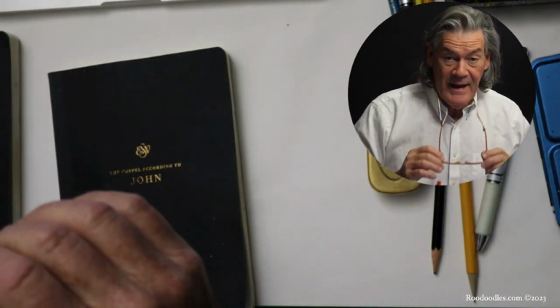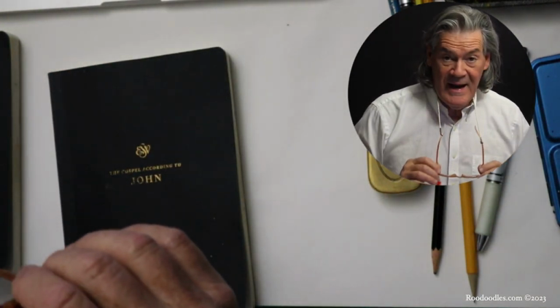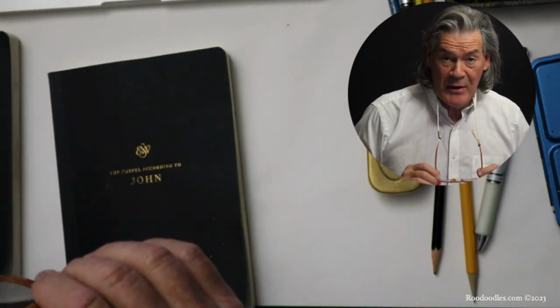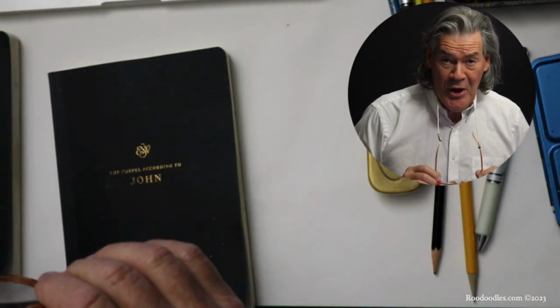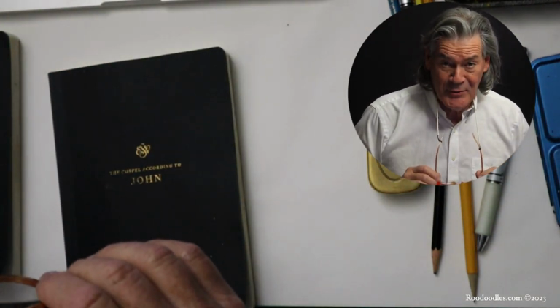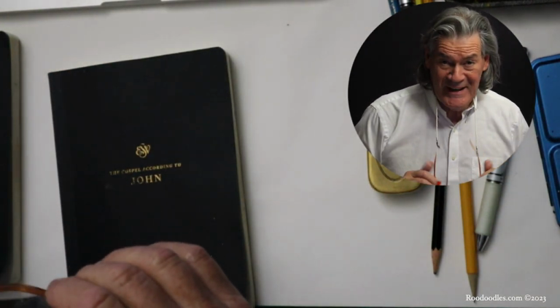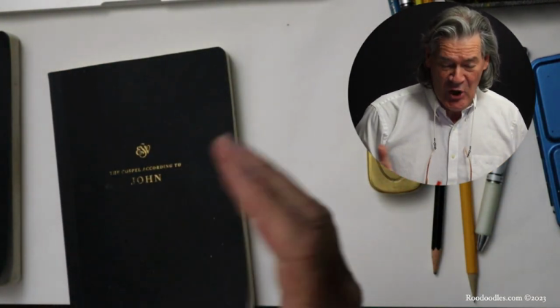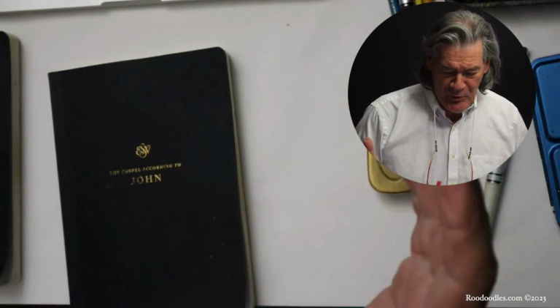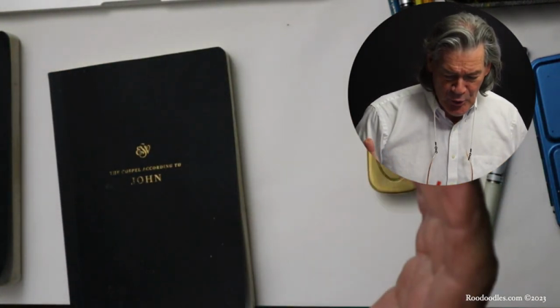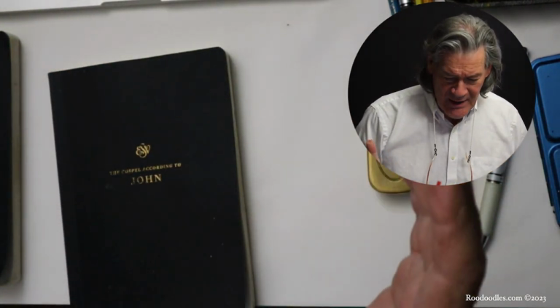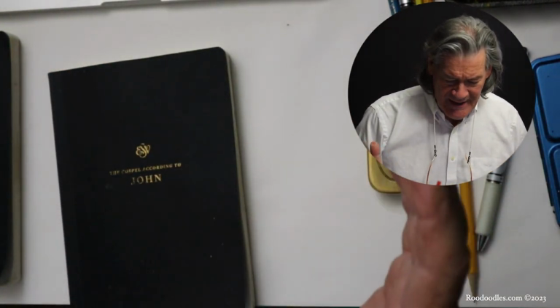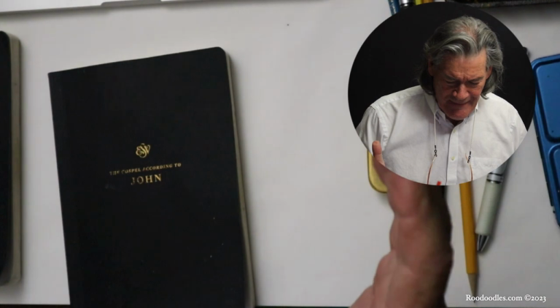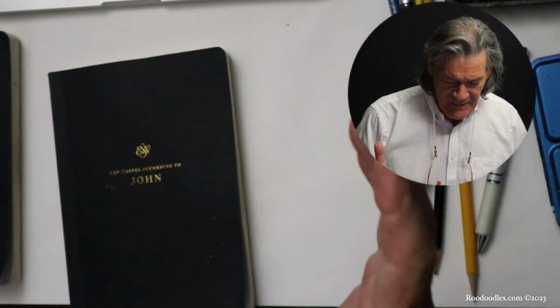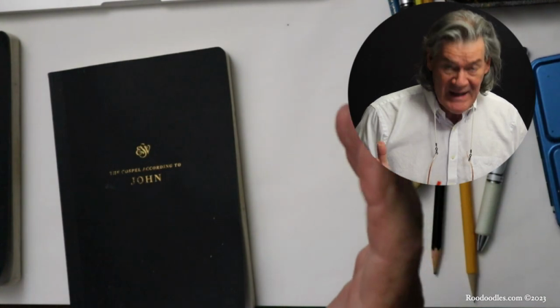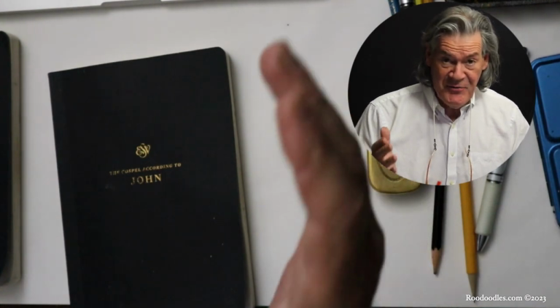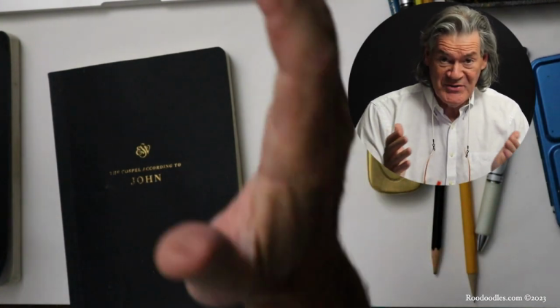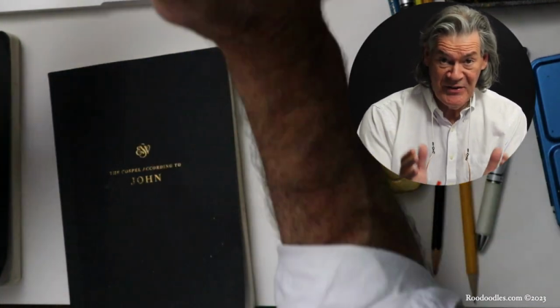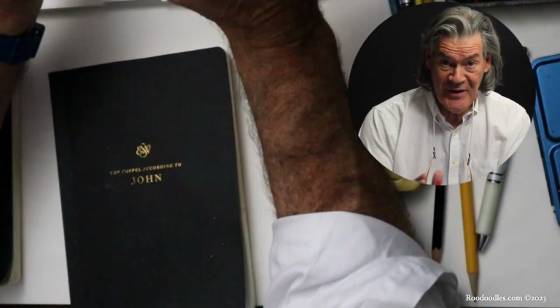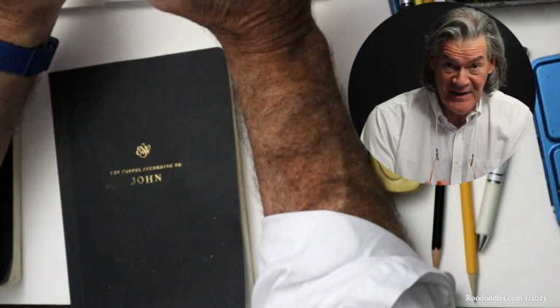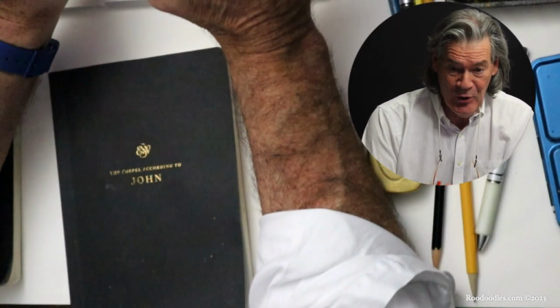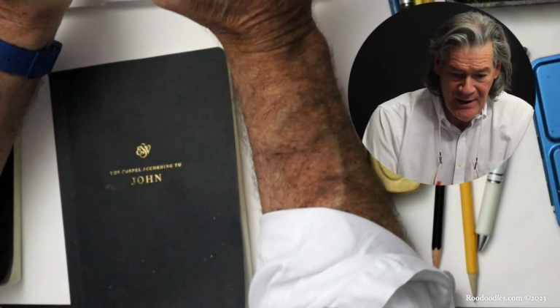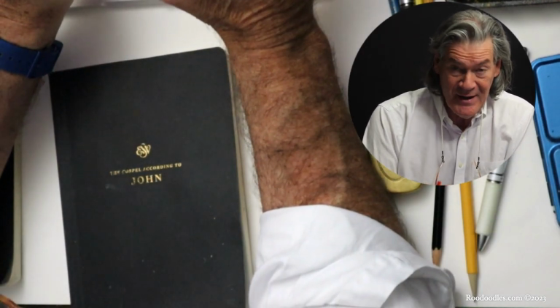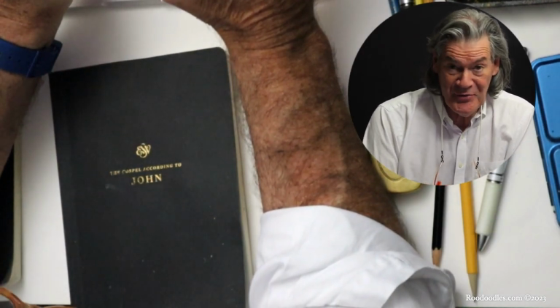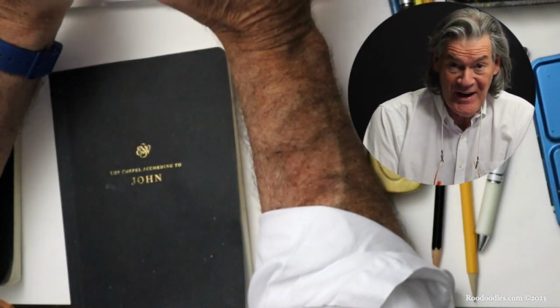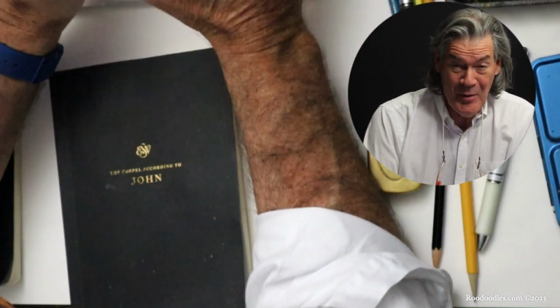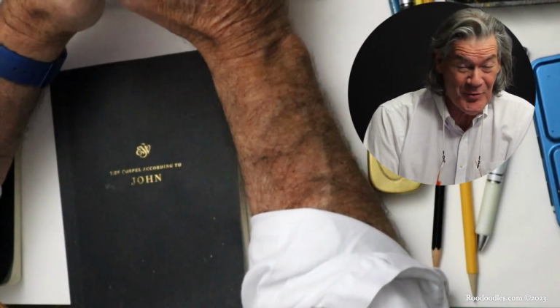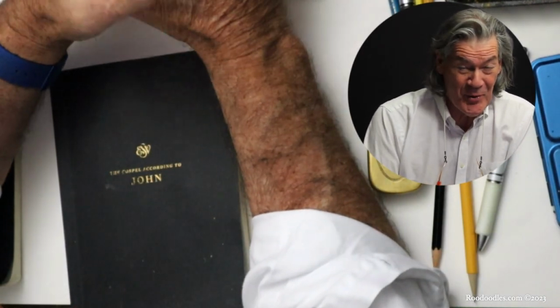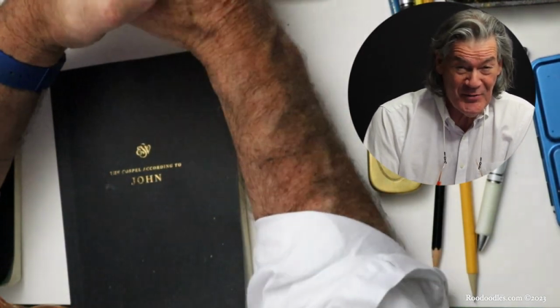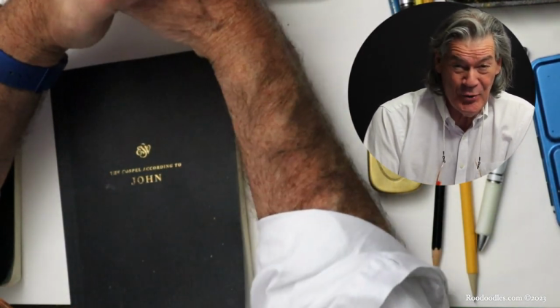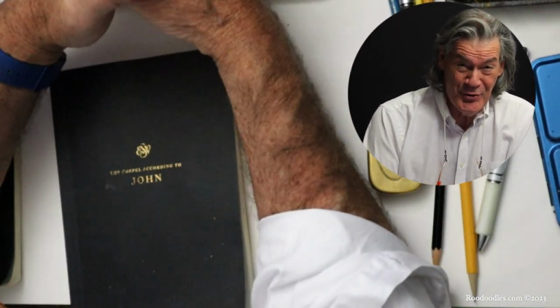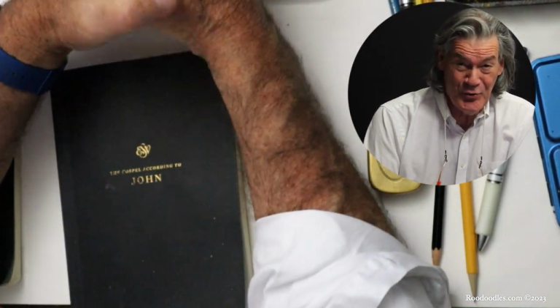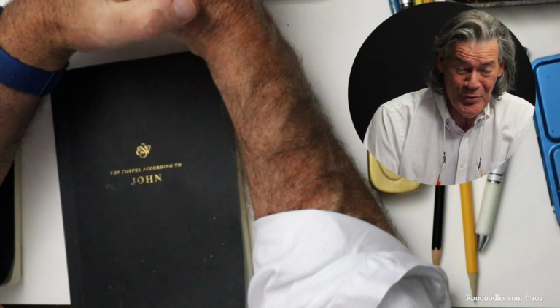Hey, I'm Michael Hawn. Grandkids call me Roo. If you're watching this video, you have signed up or subscribed to Good News Roo.